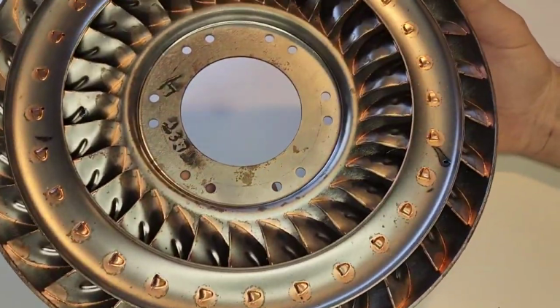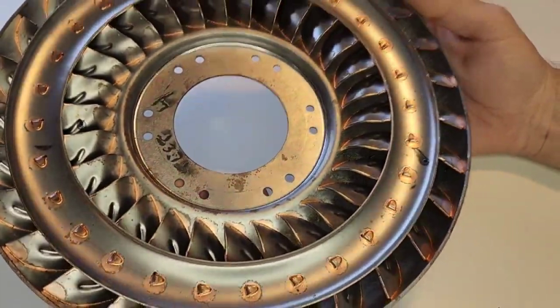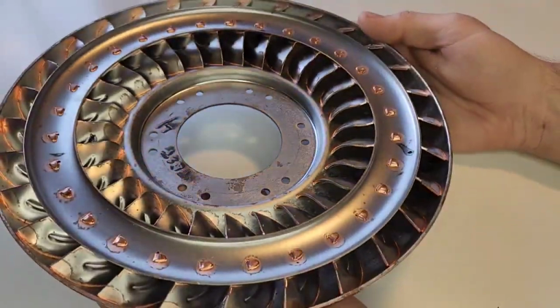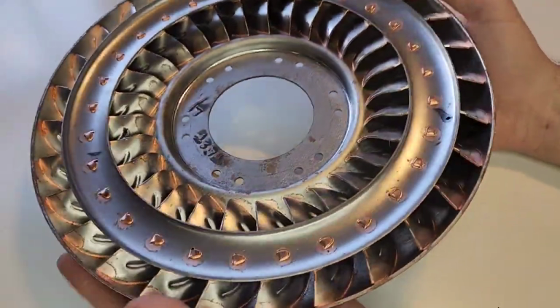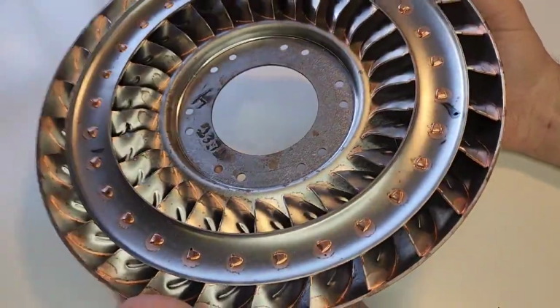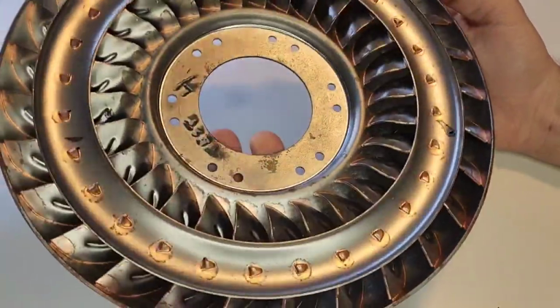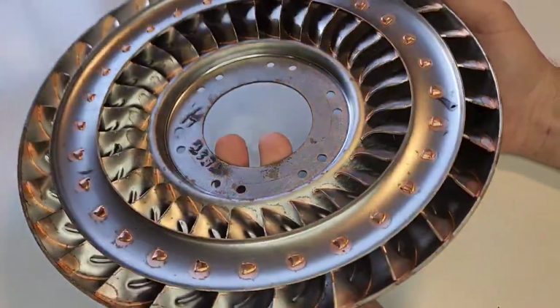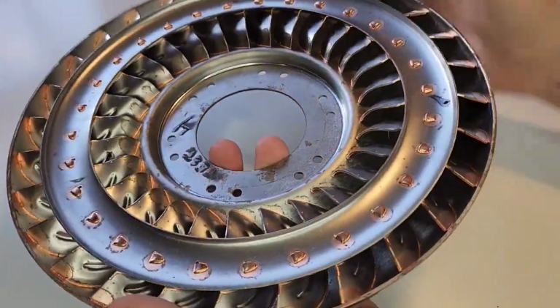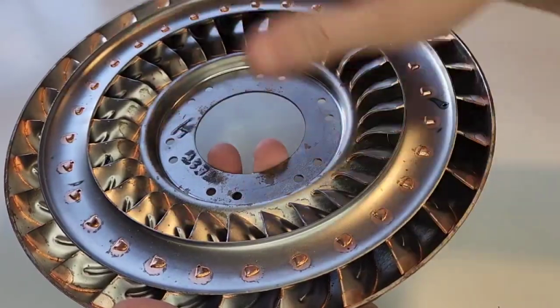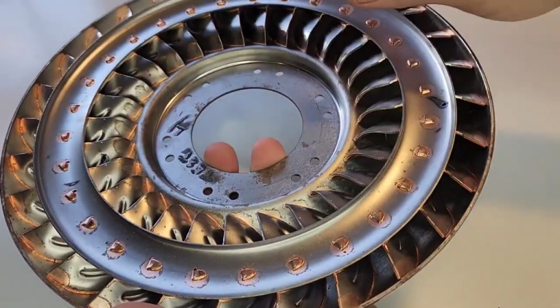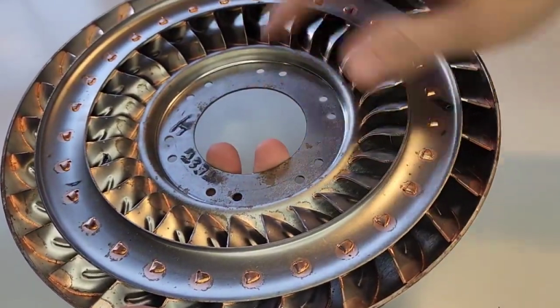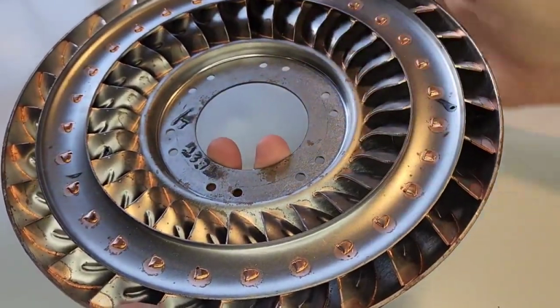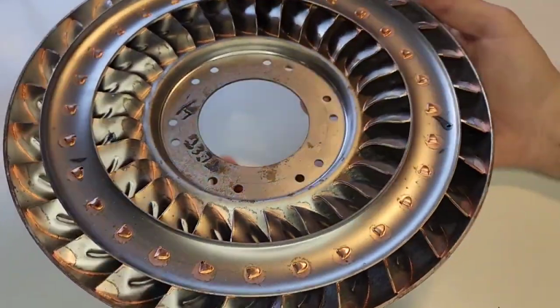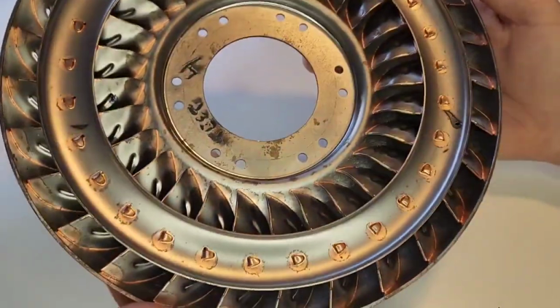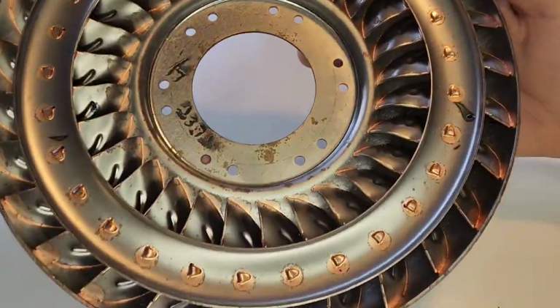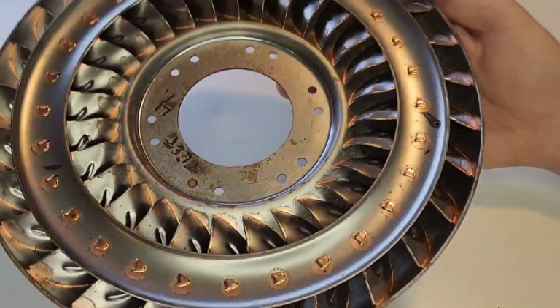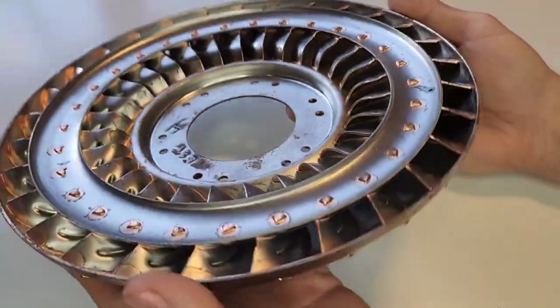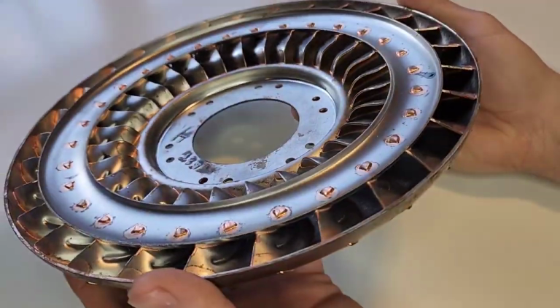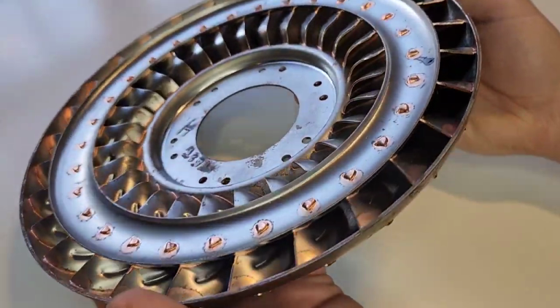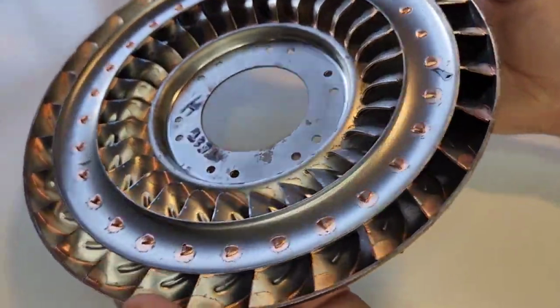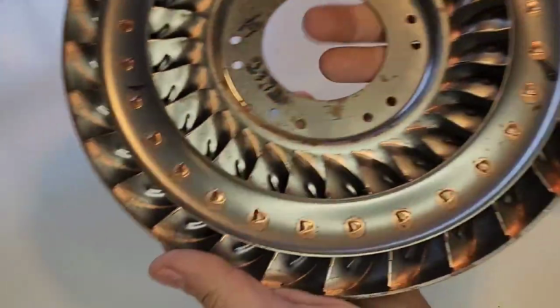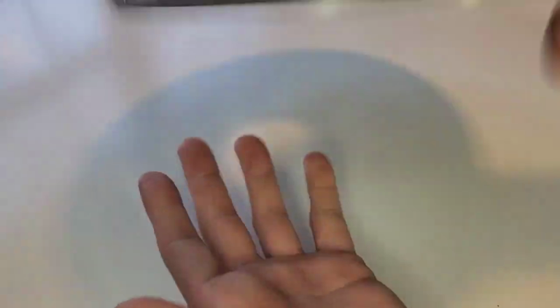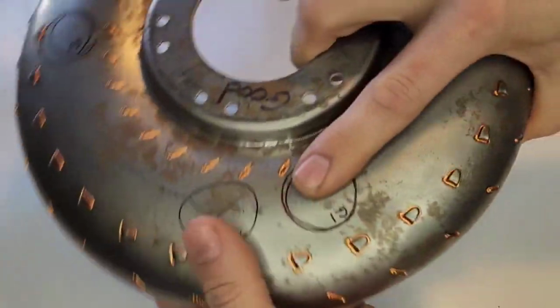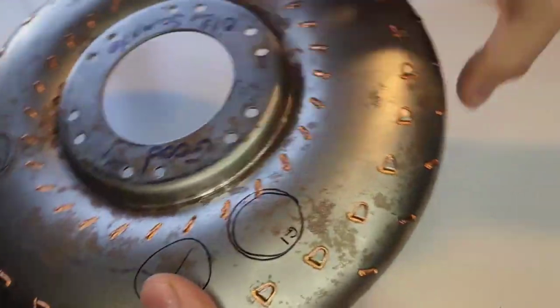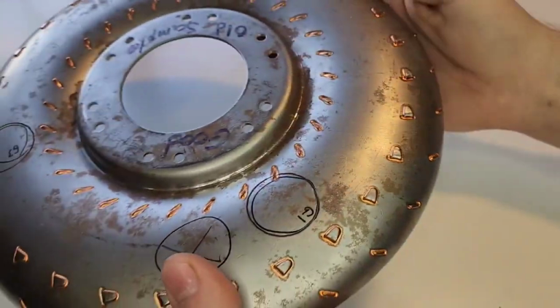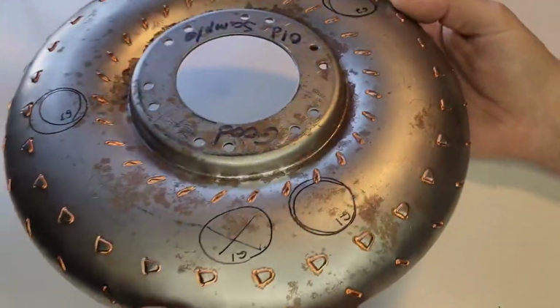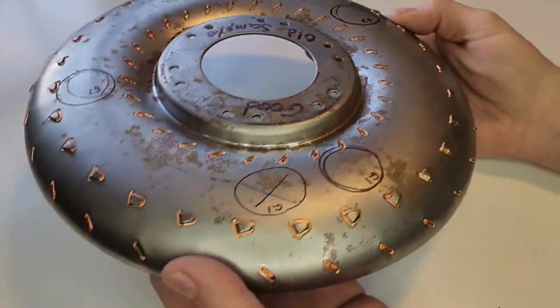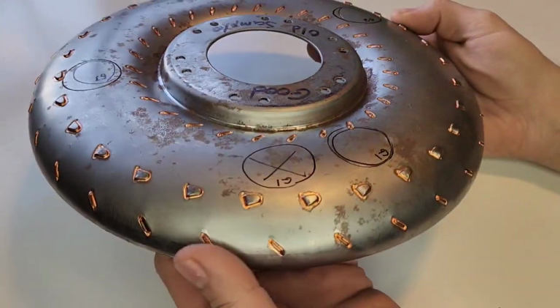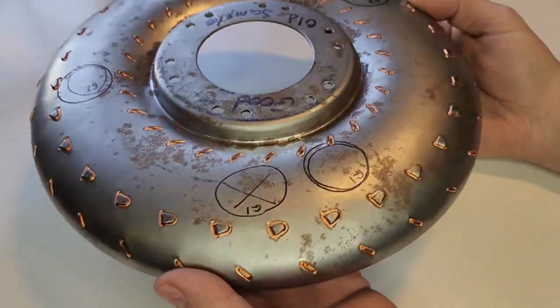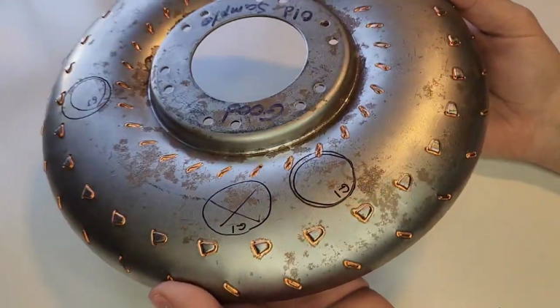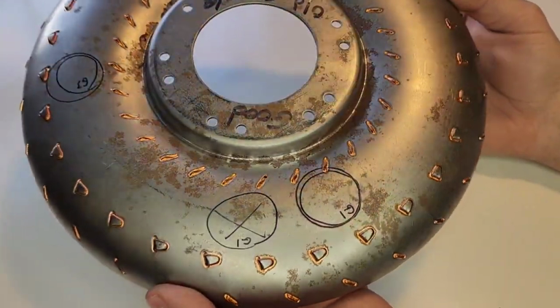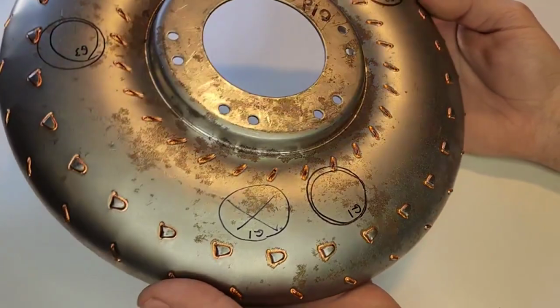So hence torque converter, which is really cool. And the ones that lock up have a bunch more advanced features in them. But a basic torque converter is basically two fans side by side that let it run through. And here's the backside, which most of you automotive folks have seen before sticking out the backside of a transmission.